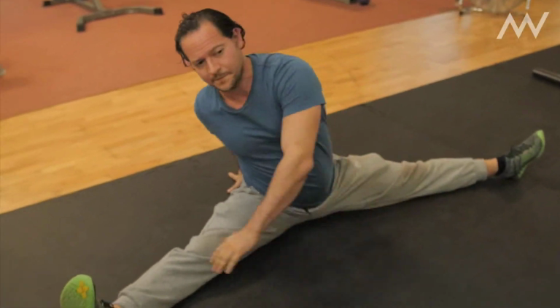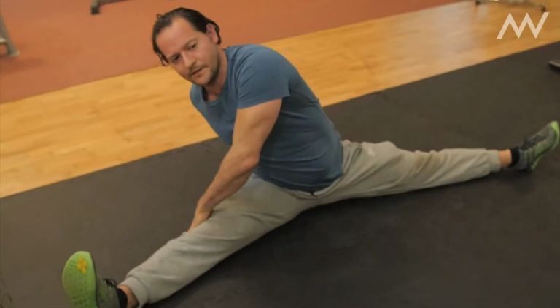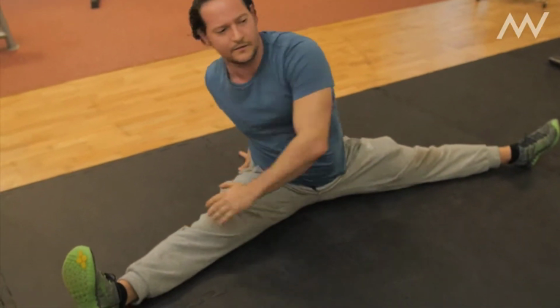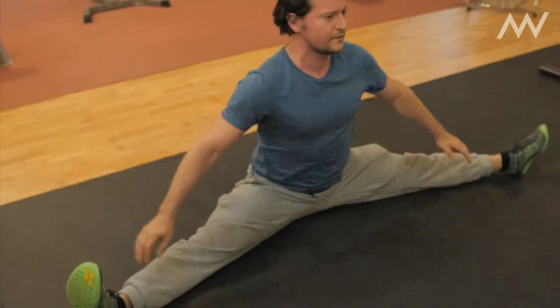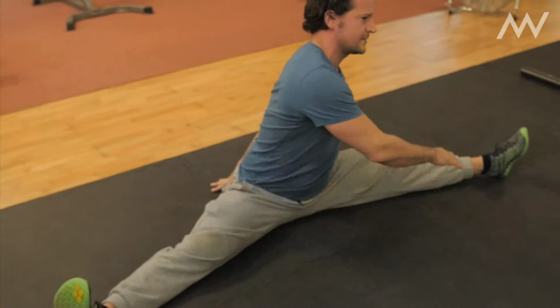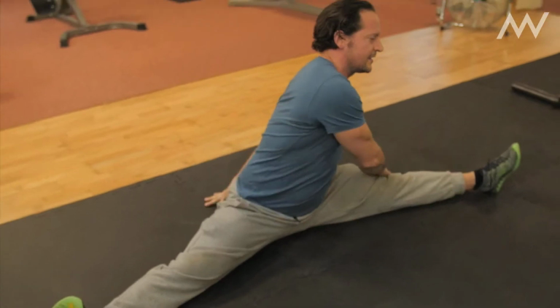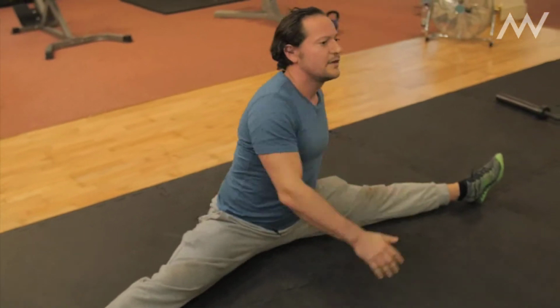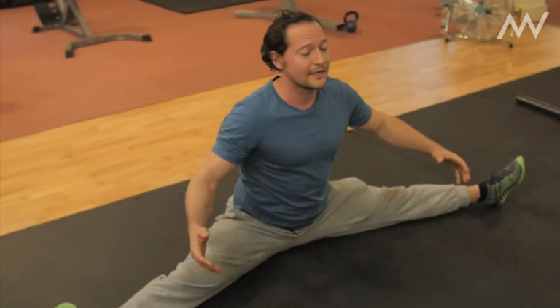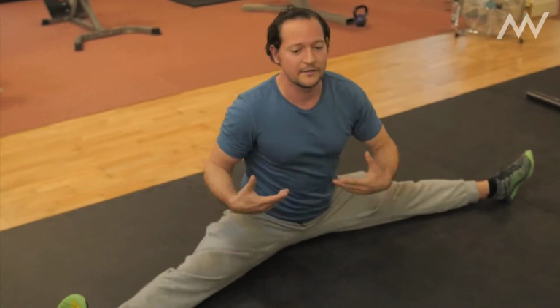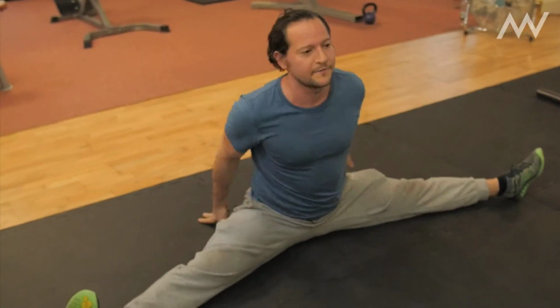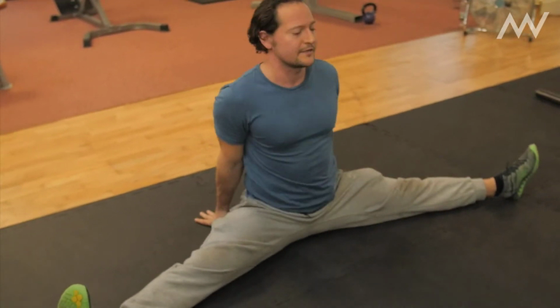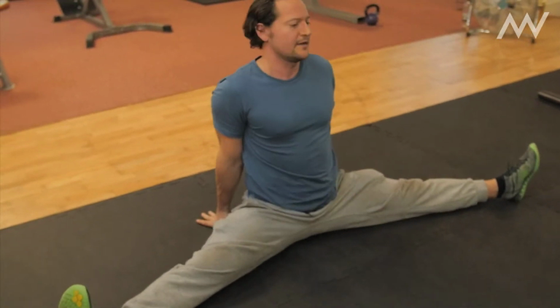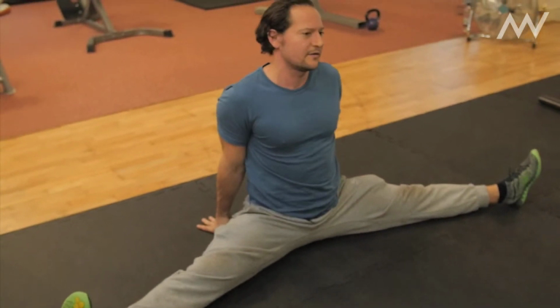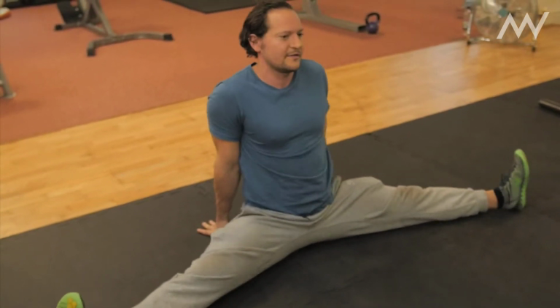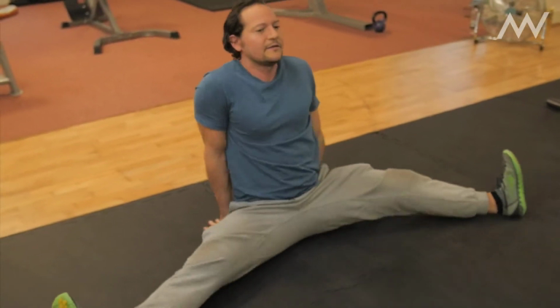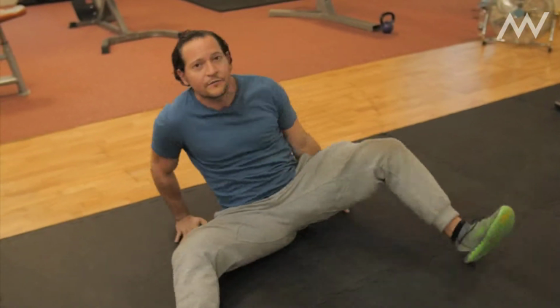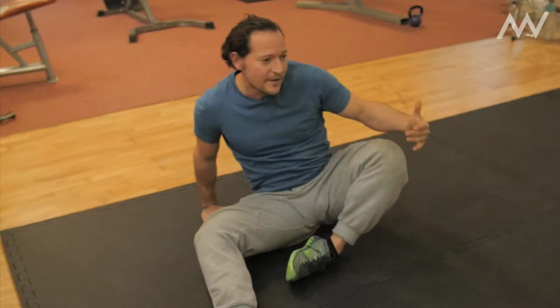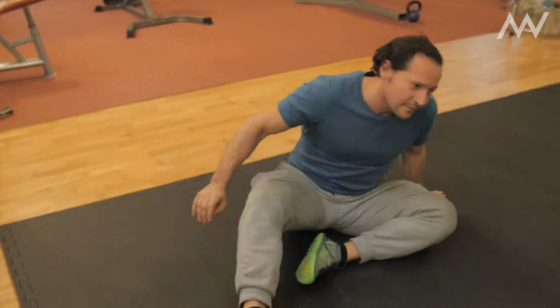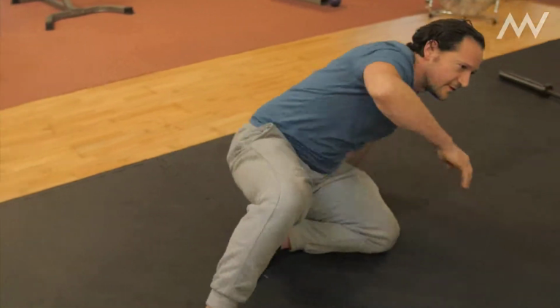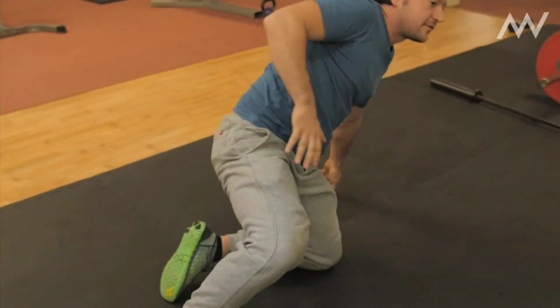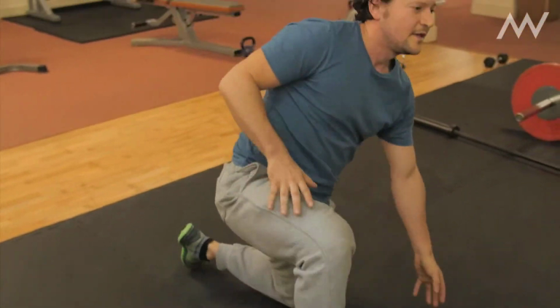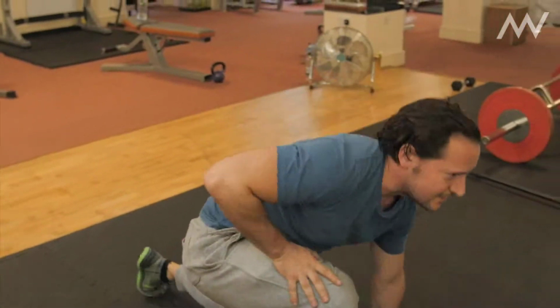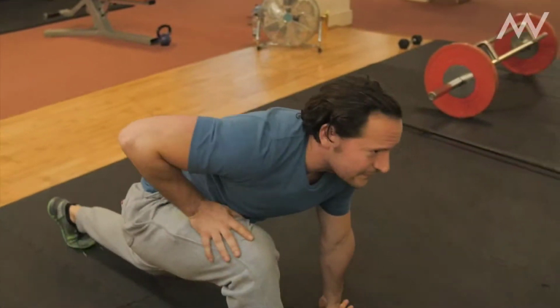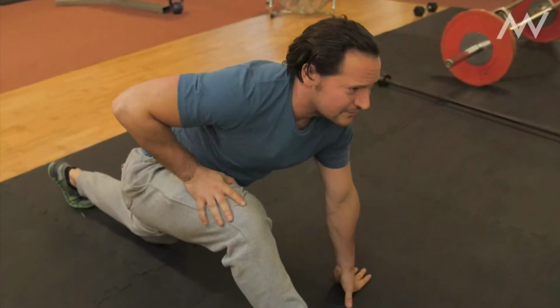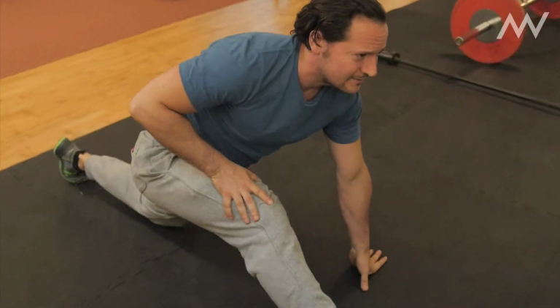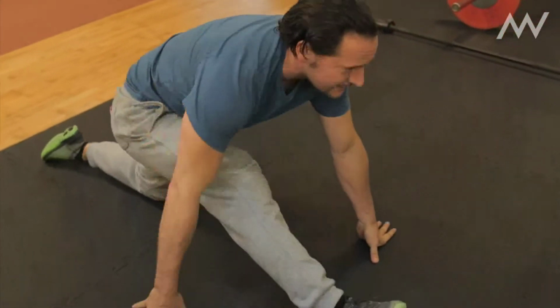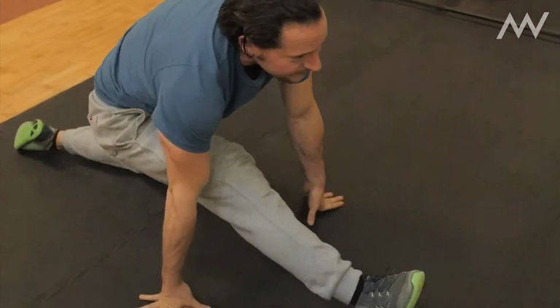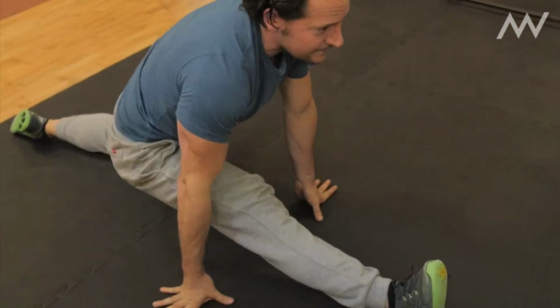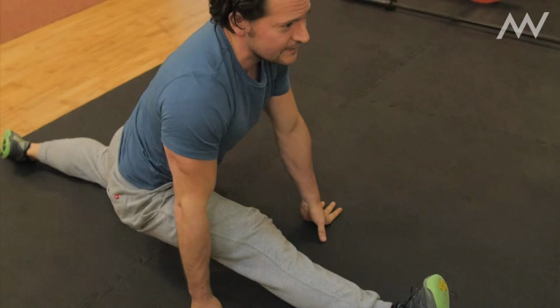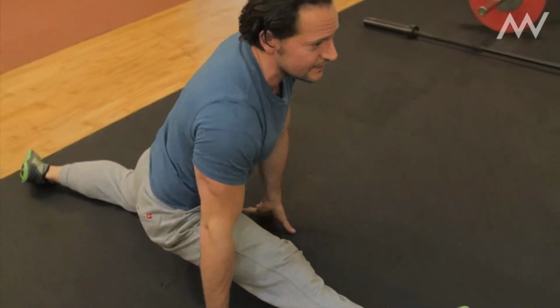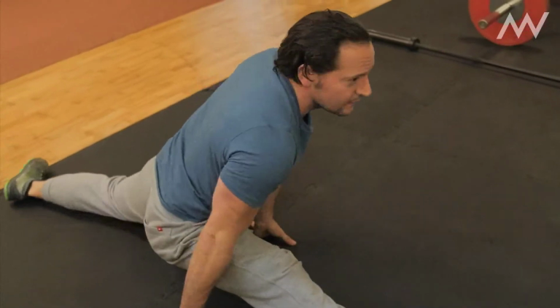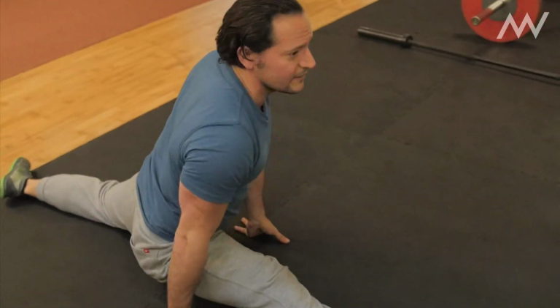Twisting your body to get it to do different things, and you can transition from one move to another. What you're trying to do is just scan your body and see what it can do.